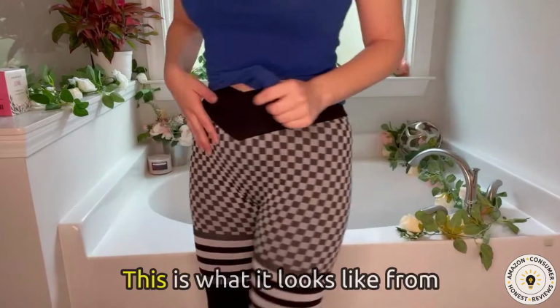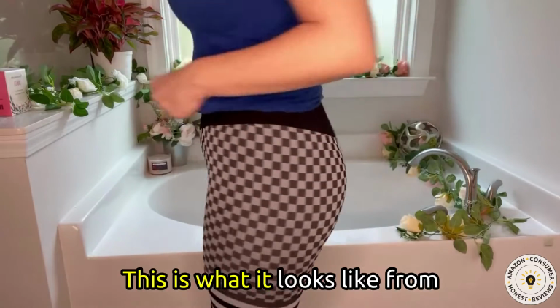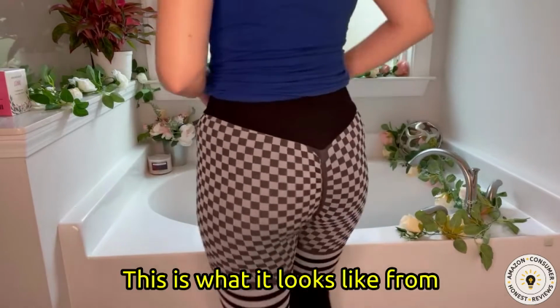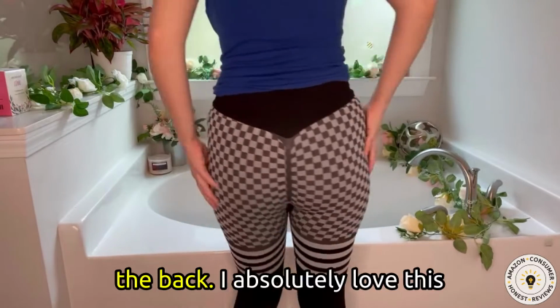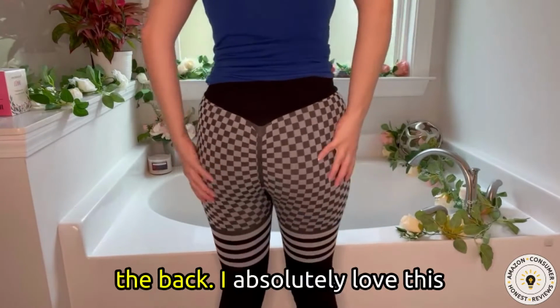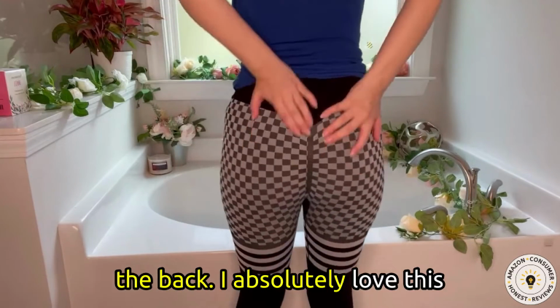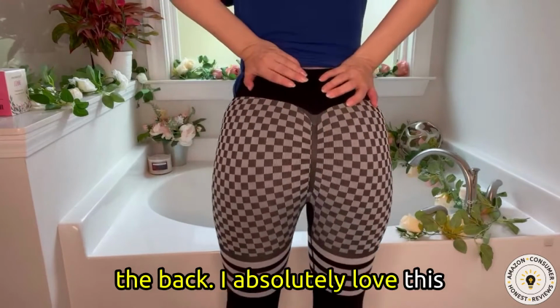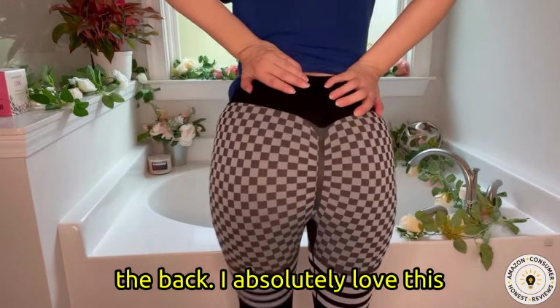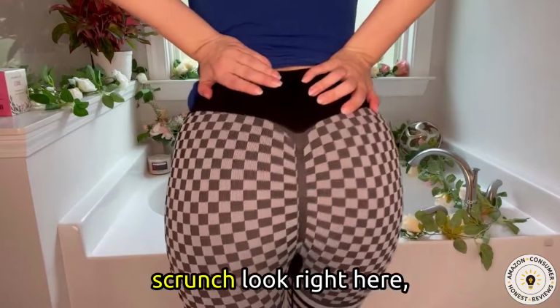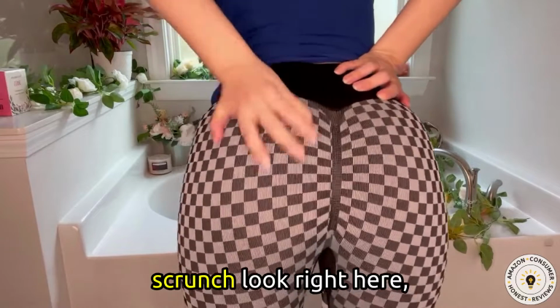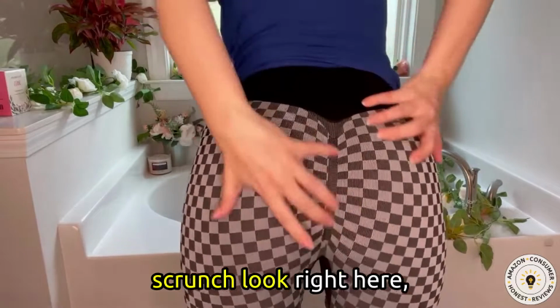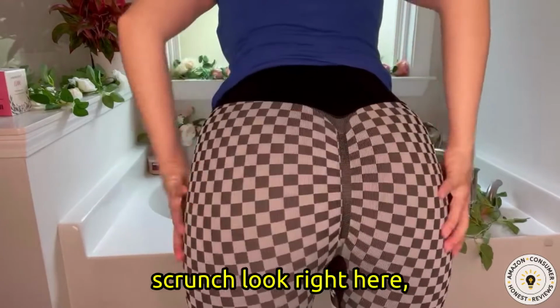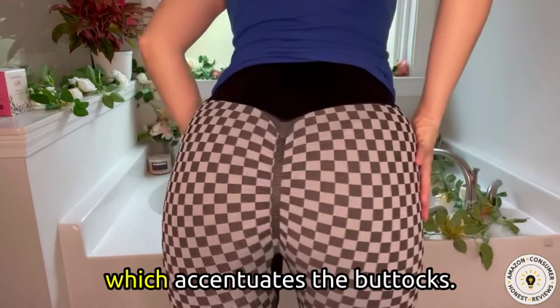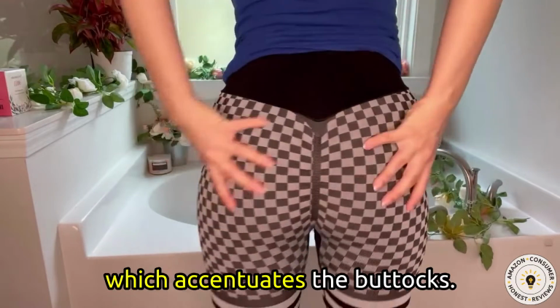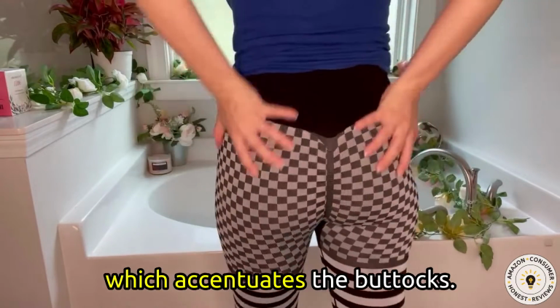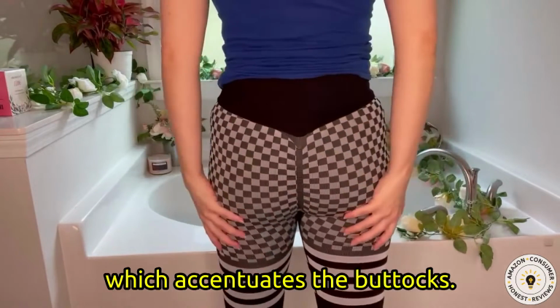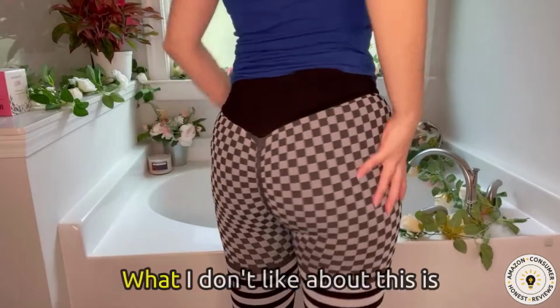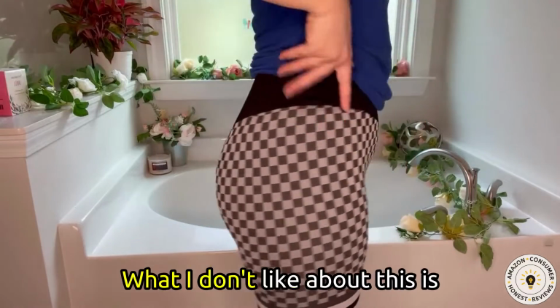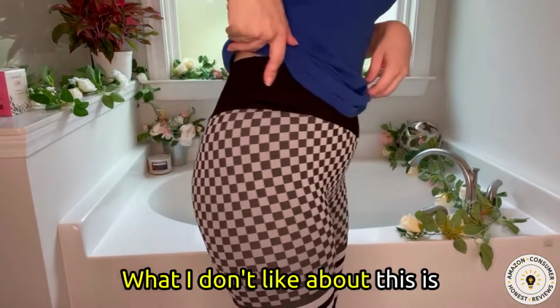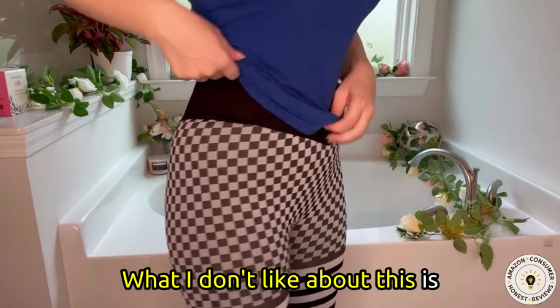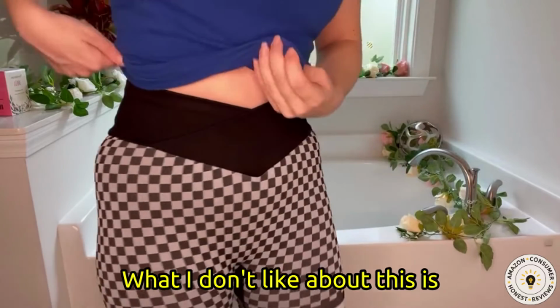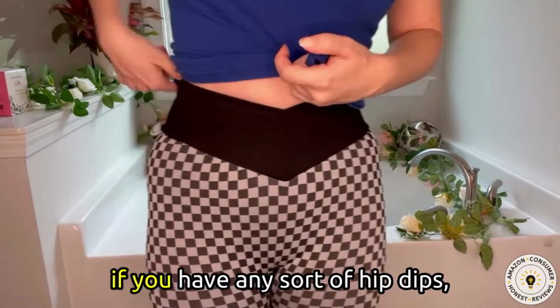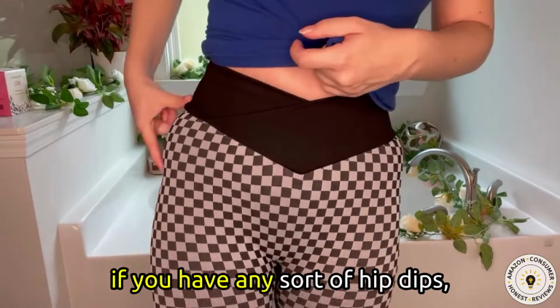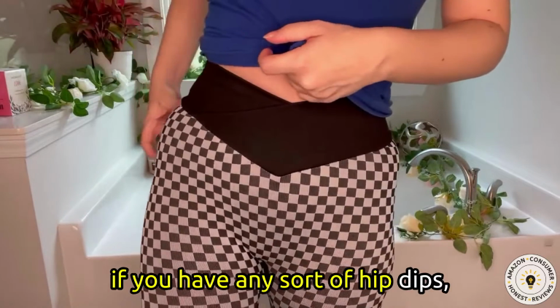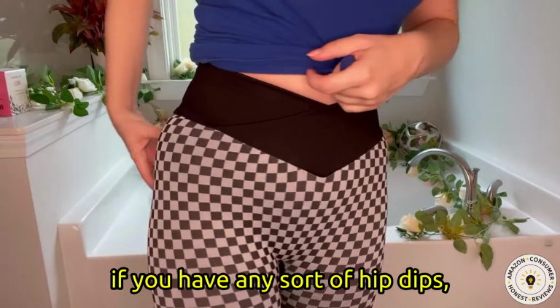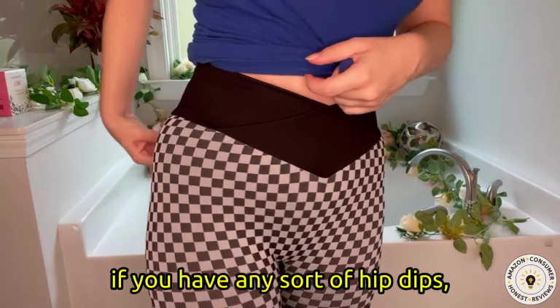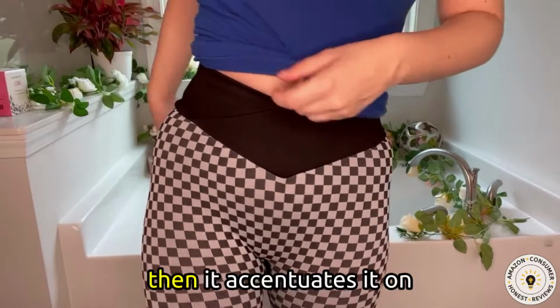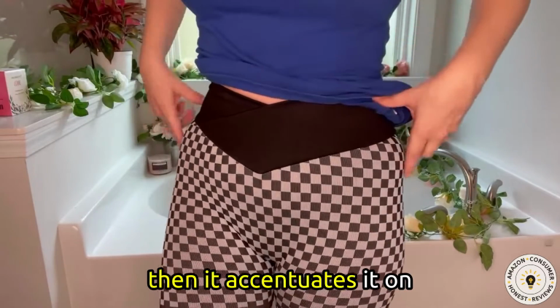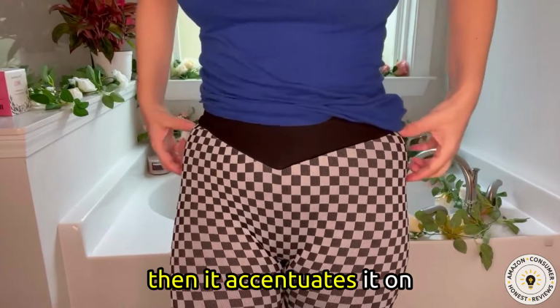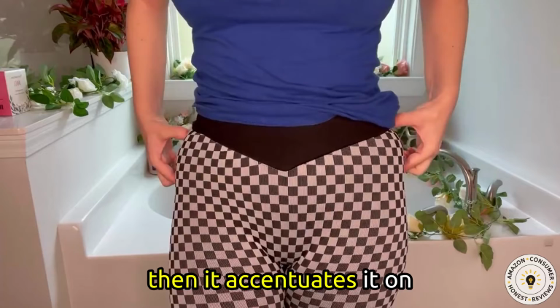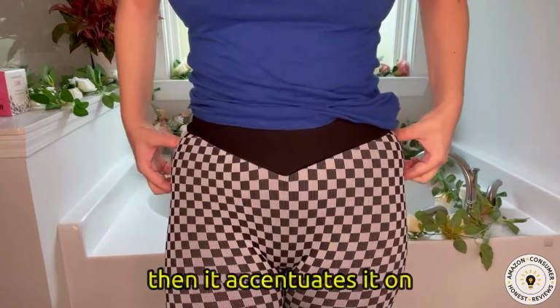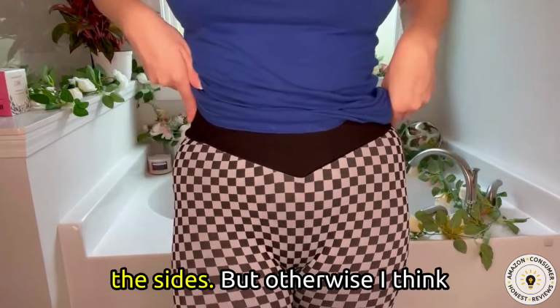This is what it looks like from the back. I absolutely love this scrunch look right here which accentuates the buttocks. What I don't like about this is if you have any sort of hip dips then it accentuates it on the sides.